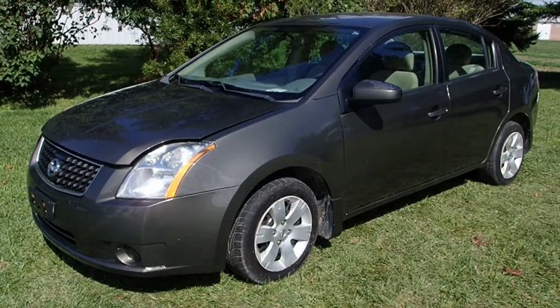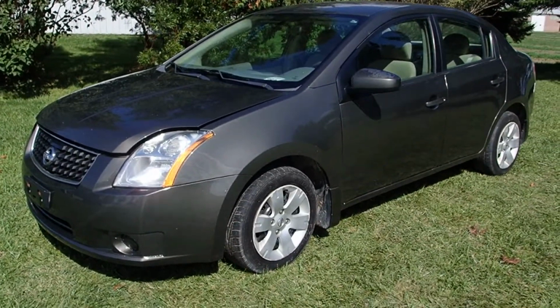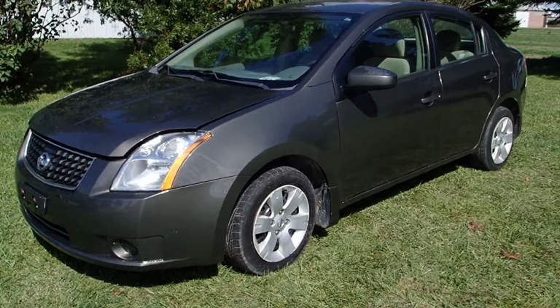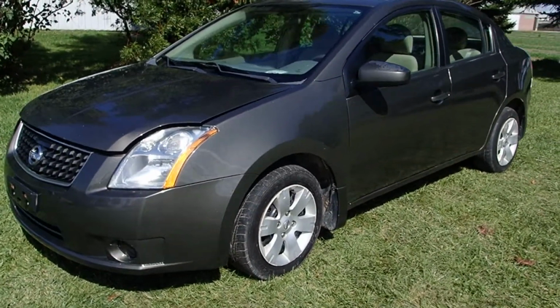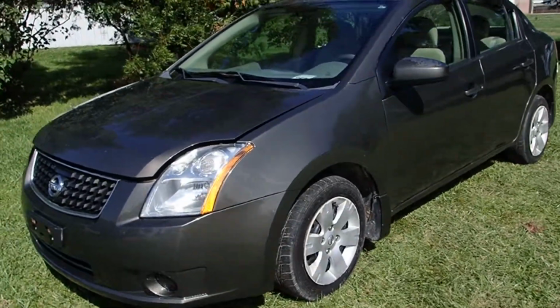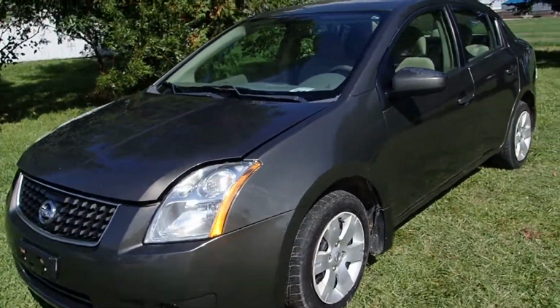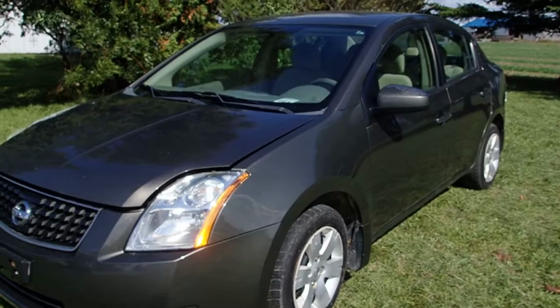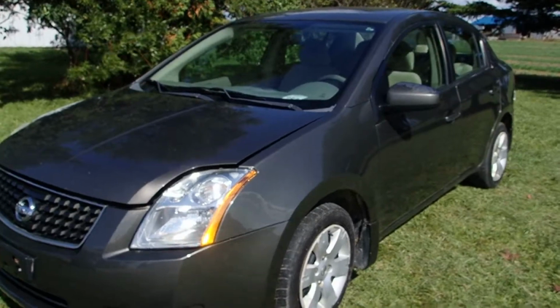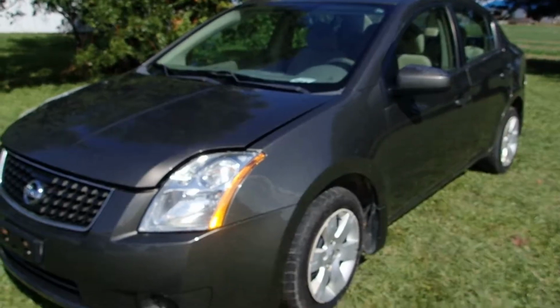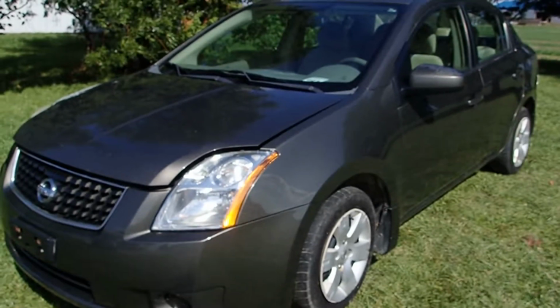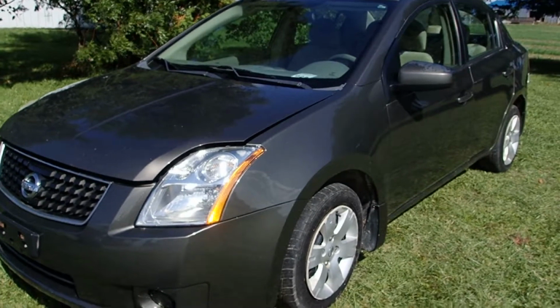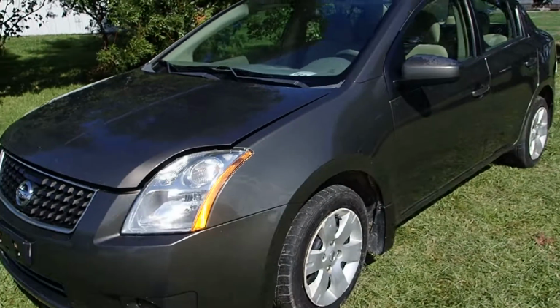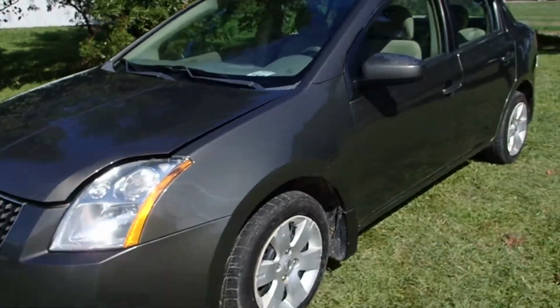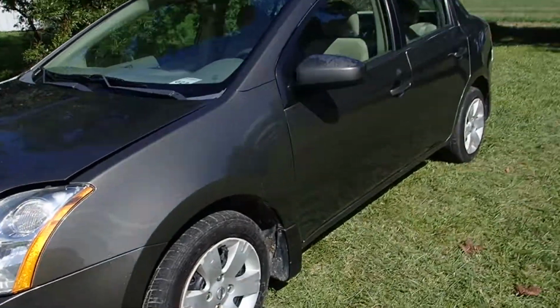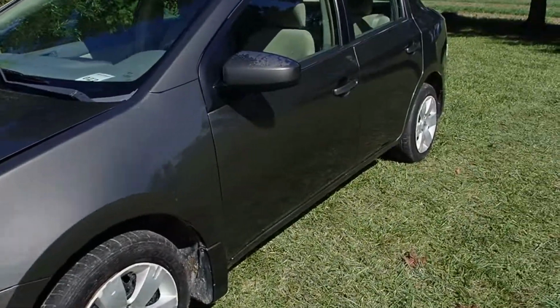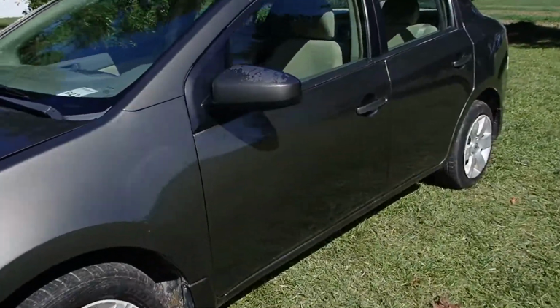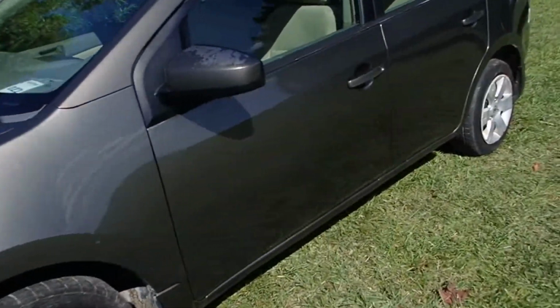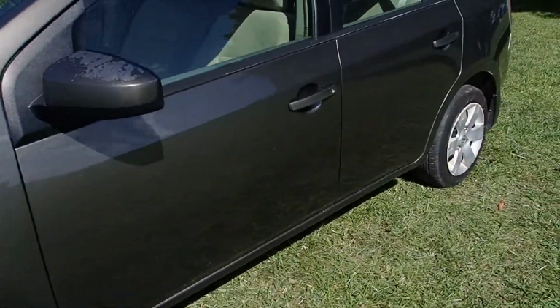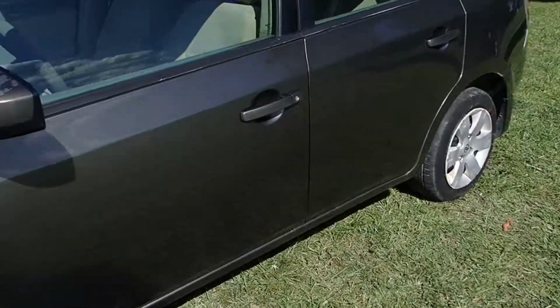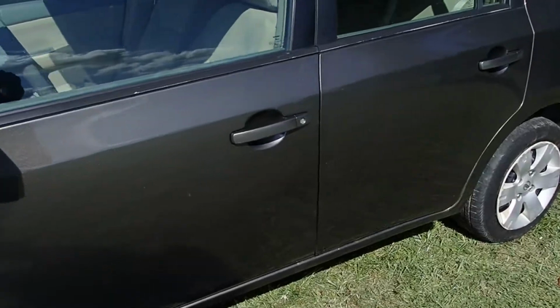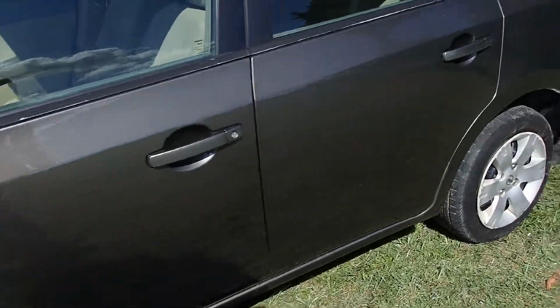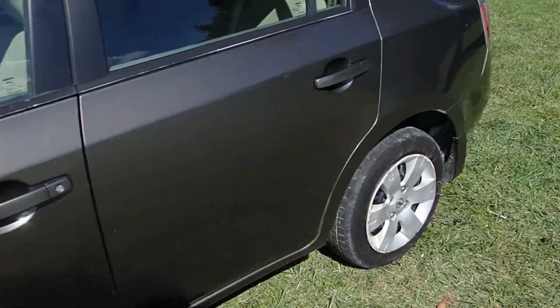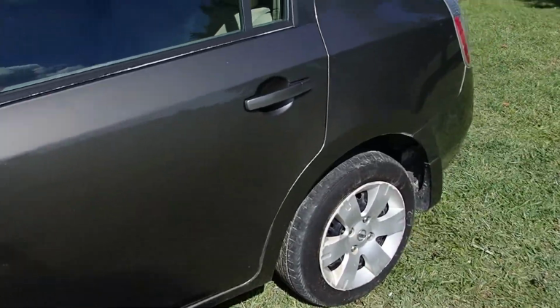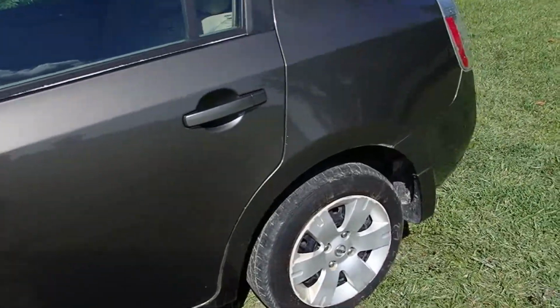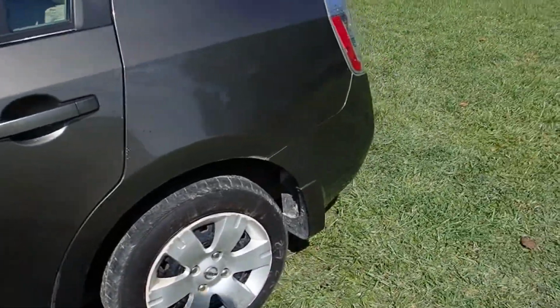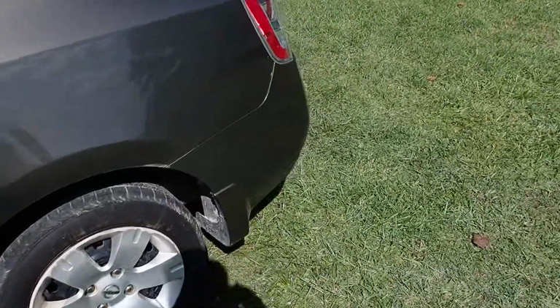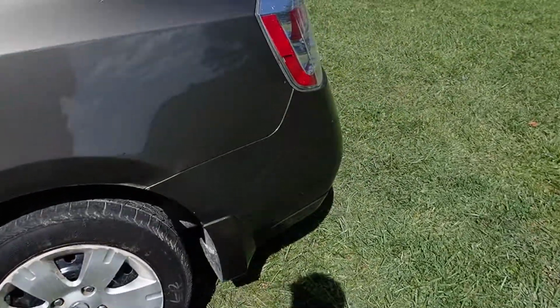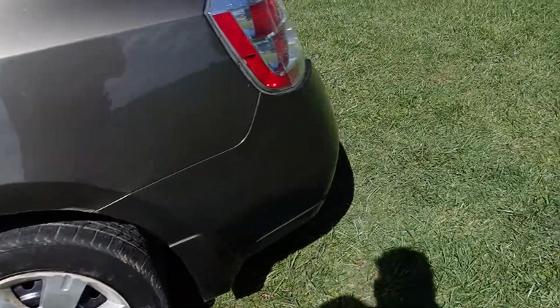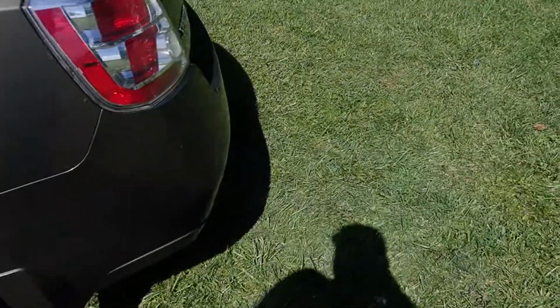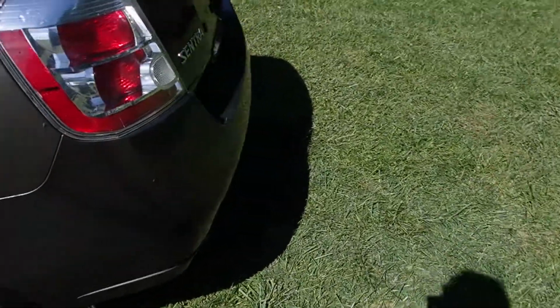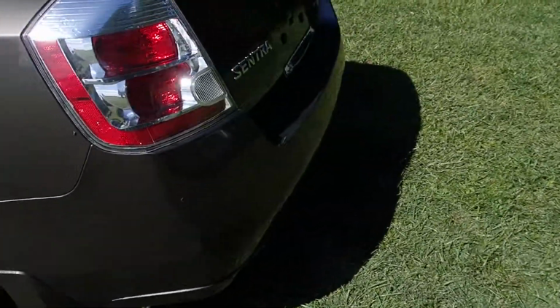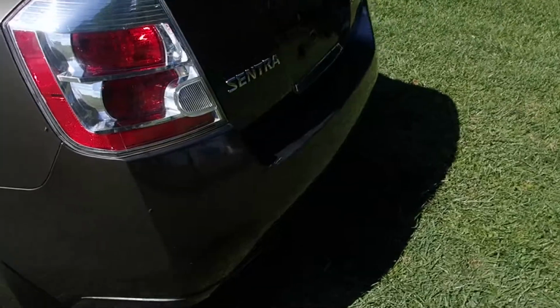Four doors. It's got a nice color to it, great body on it — extremely nice body for the year. As you can see, it's got straight lines on it, virtually no rust anywhere at this point that I can see.